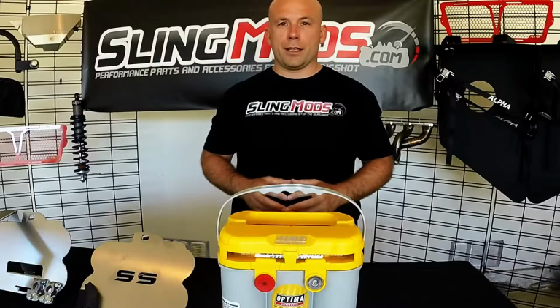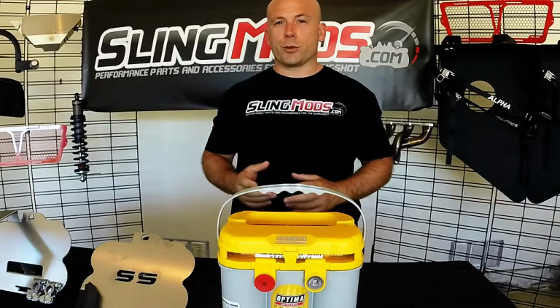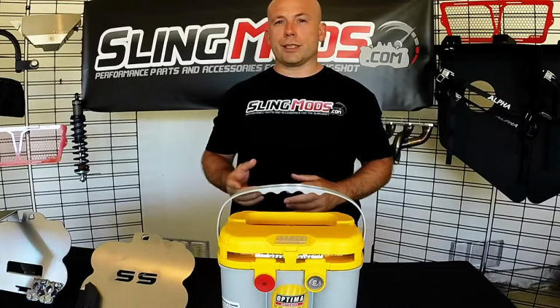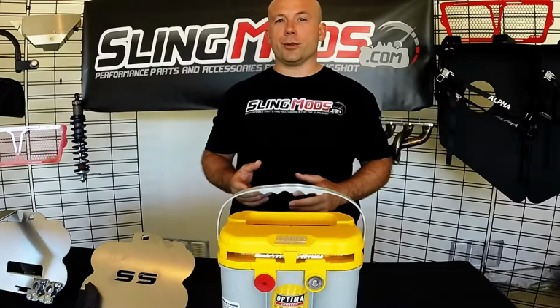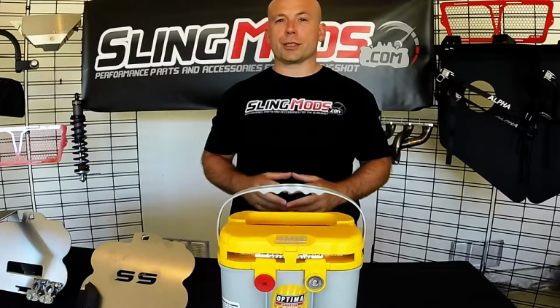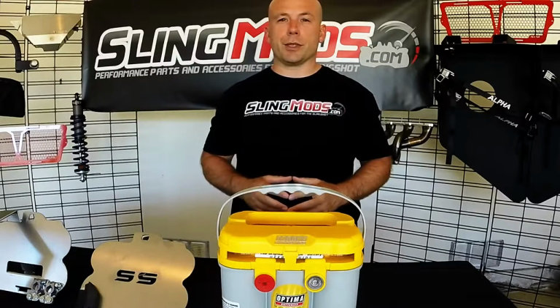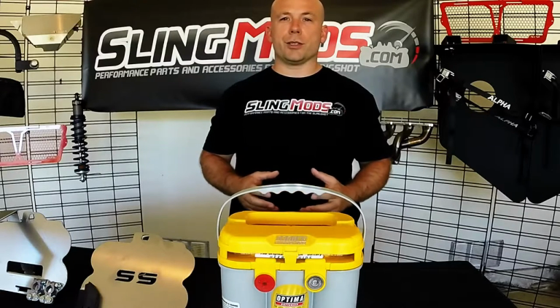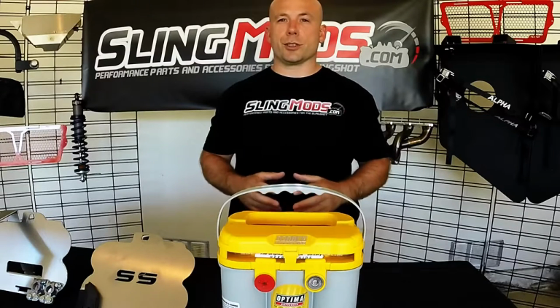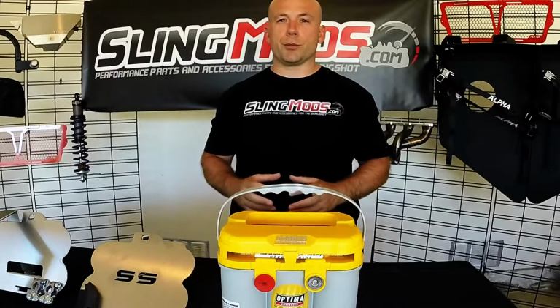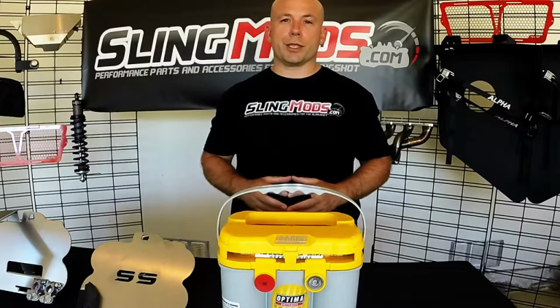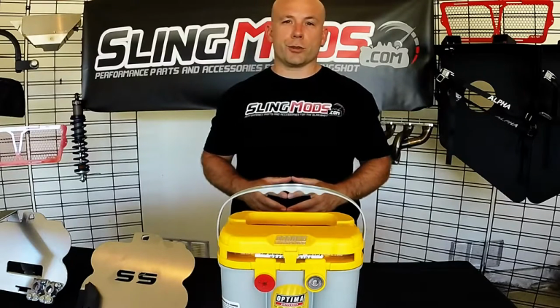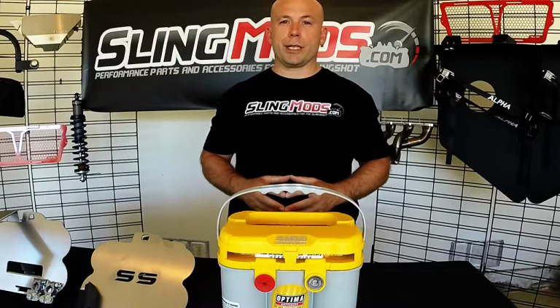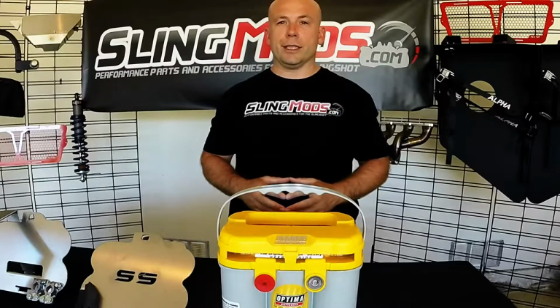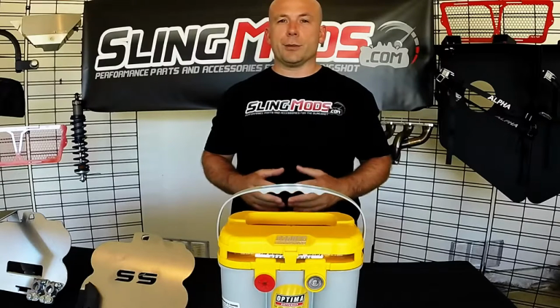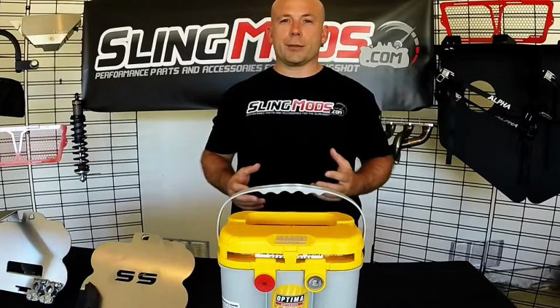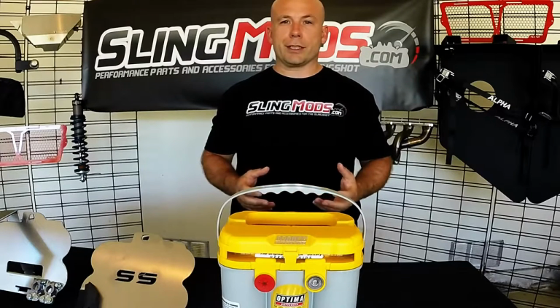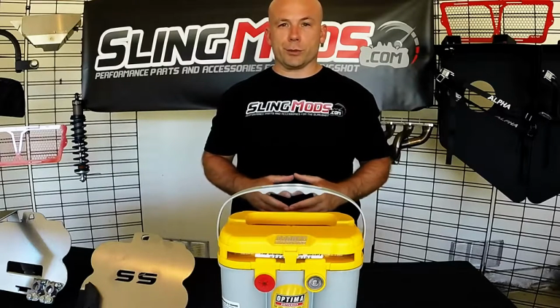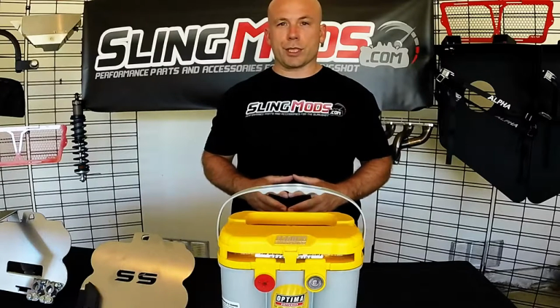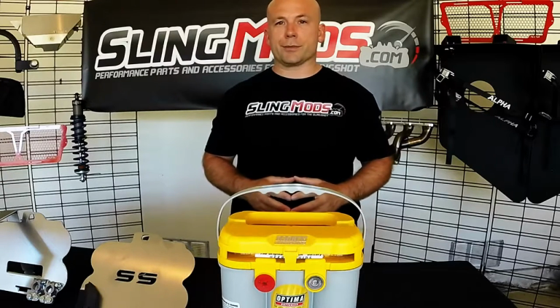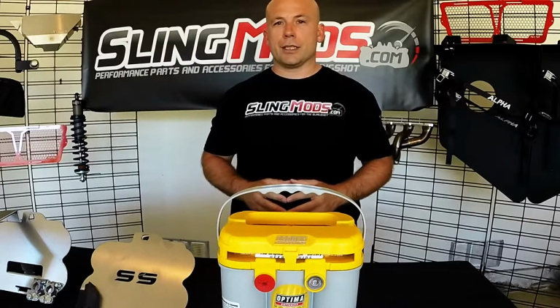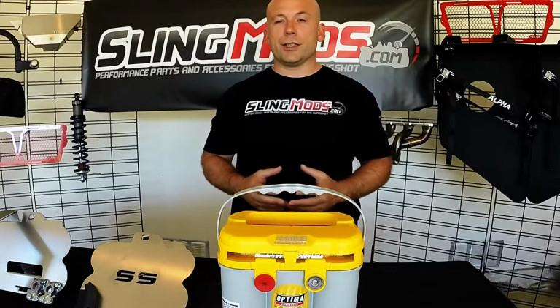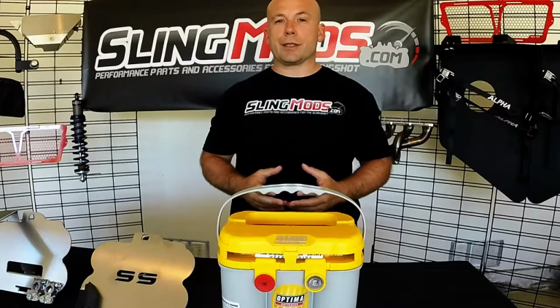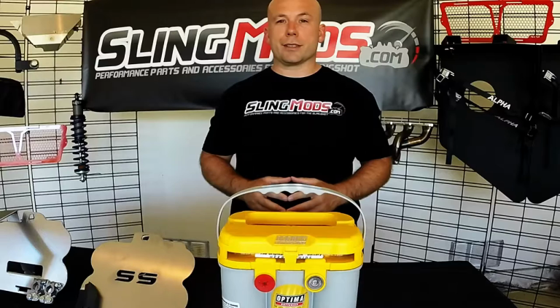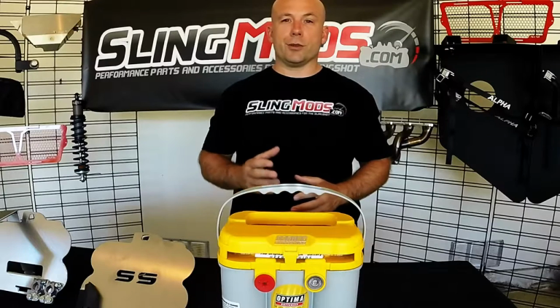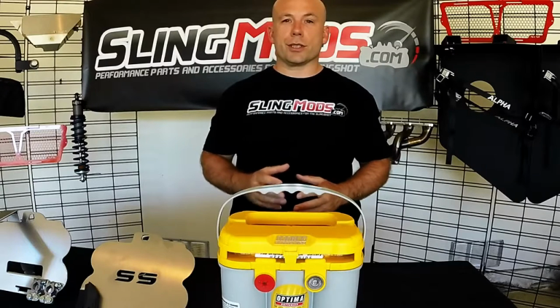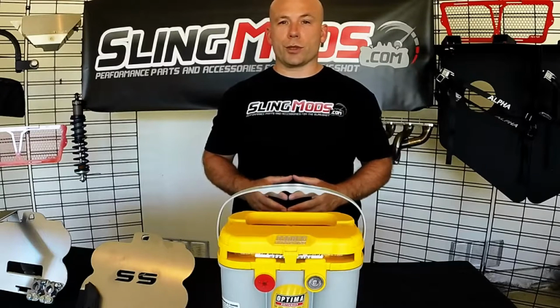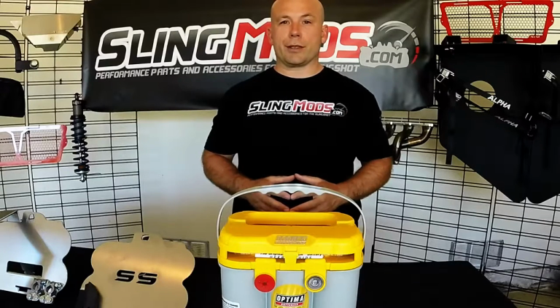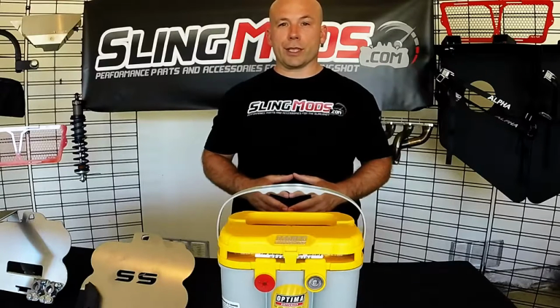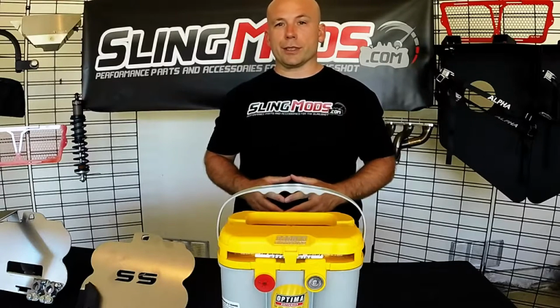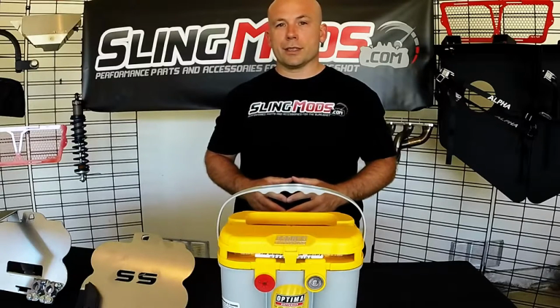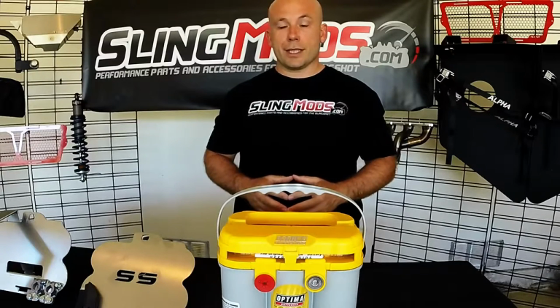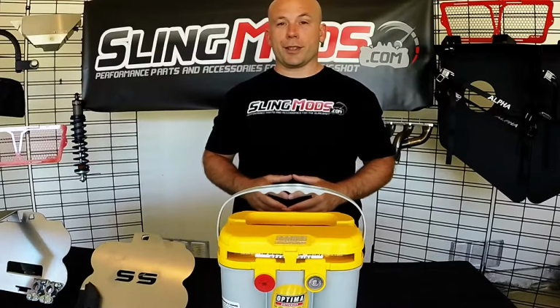For the 2016 and newer Slingshots, Polaris uses a small, puny excuse for a battery that you might commonly find in a real motorcycle. The good thing about that is that you know it's not a worthy battery going into it. Thanks Polaris!